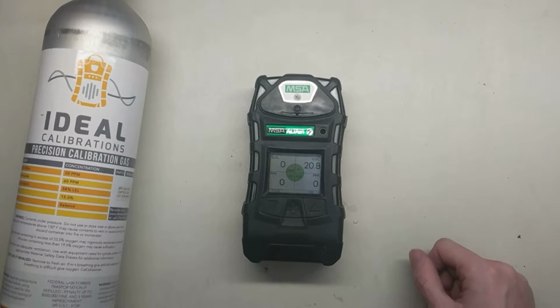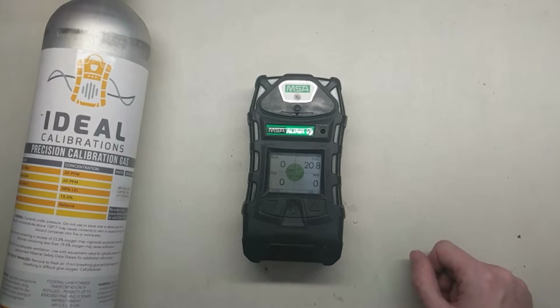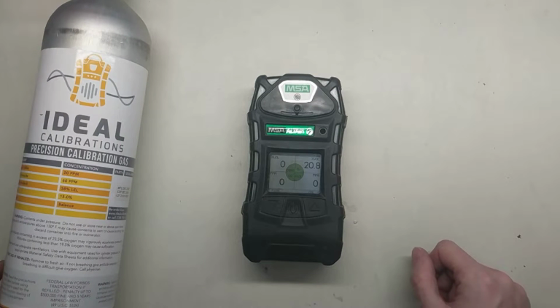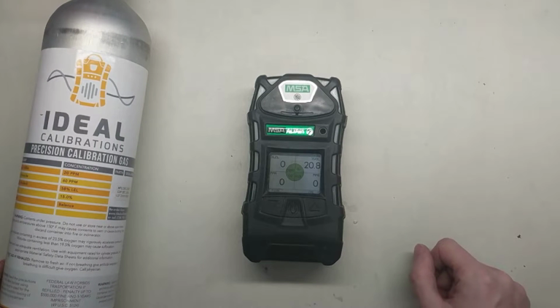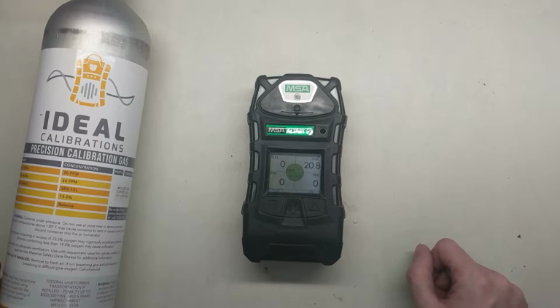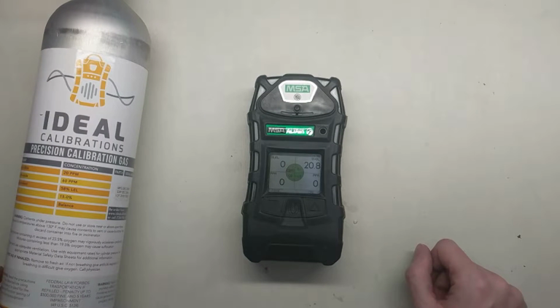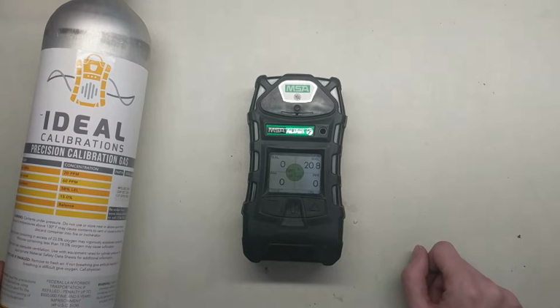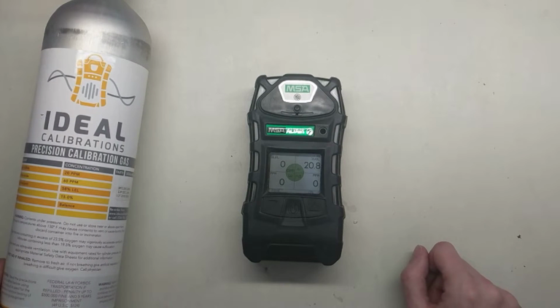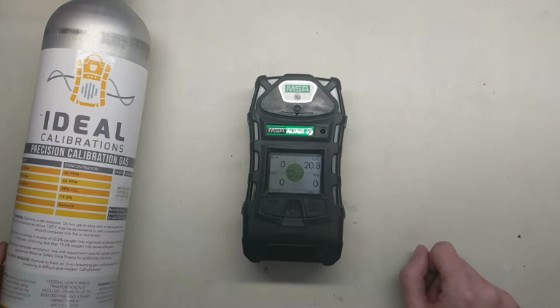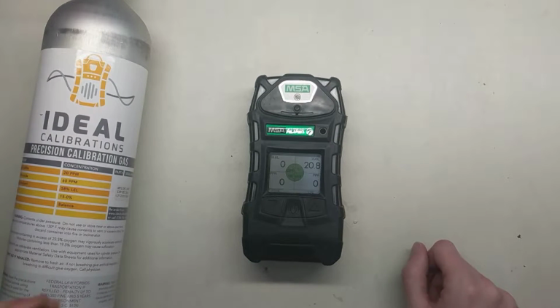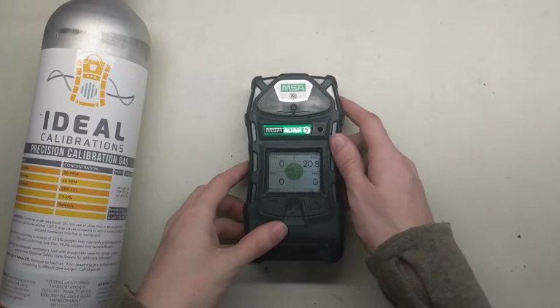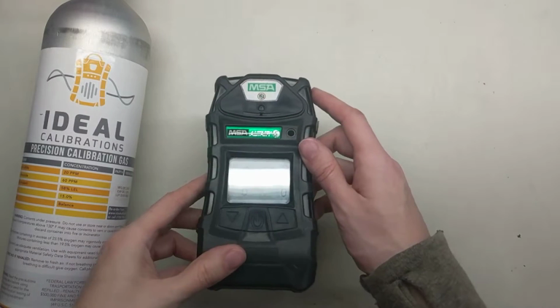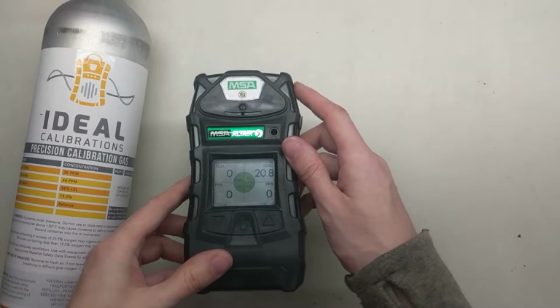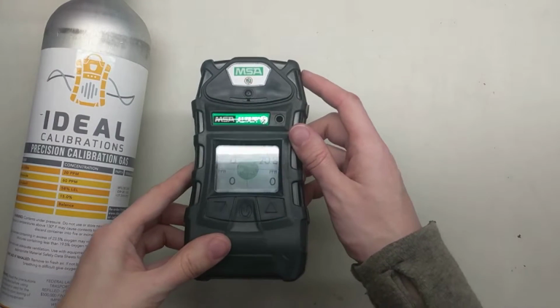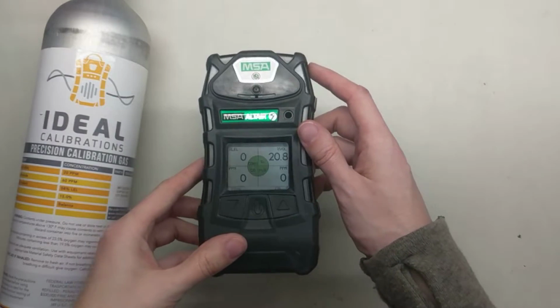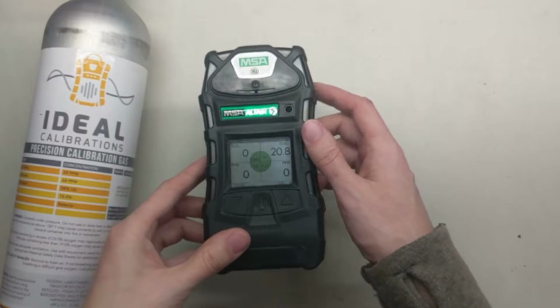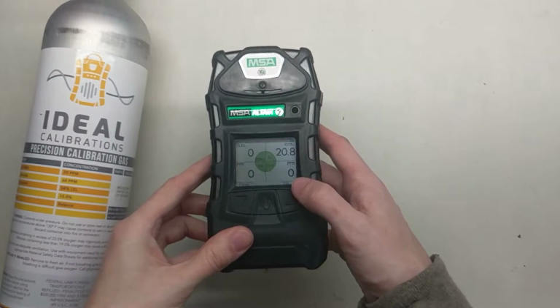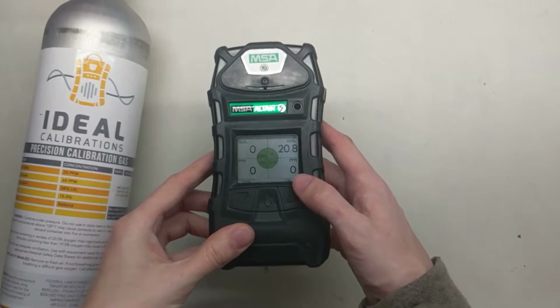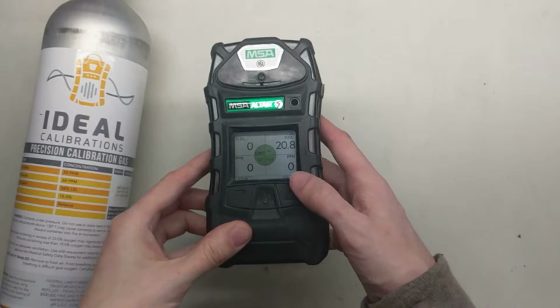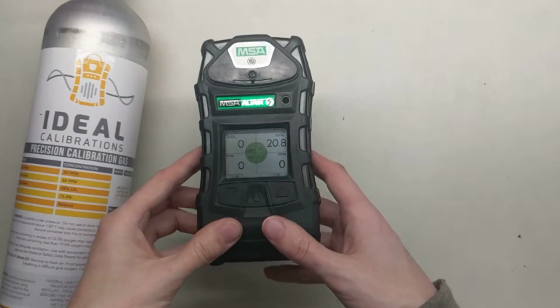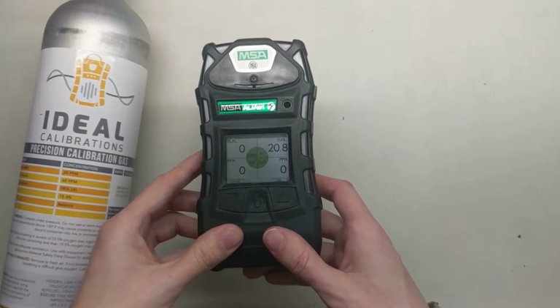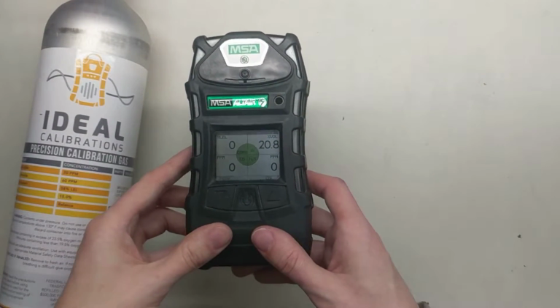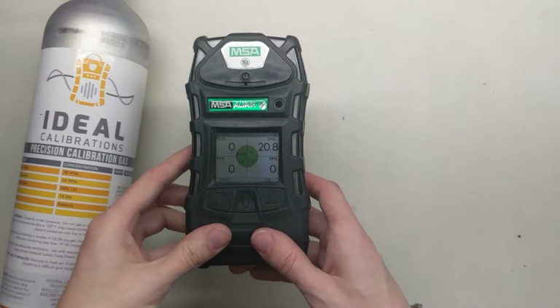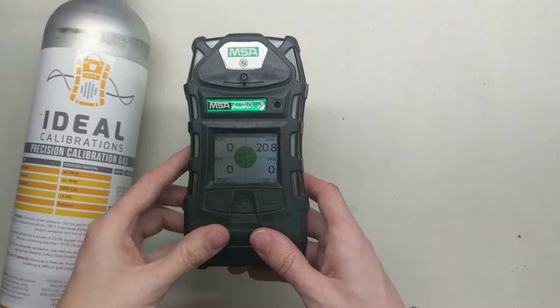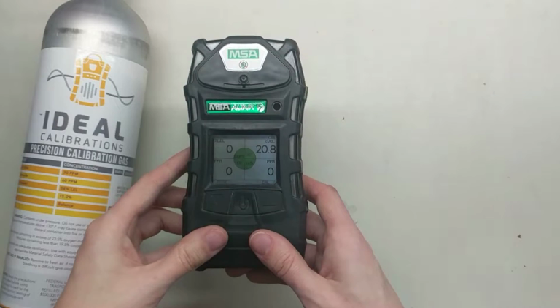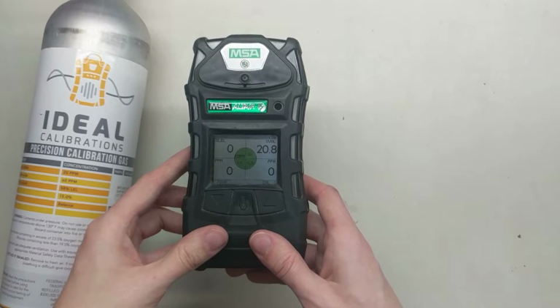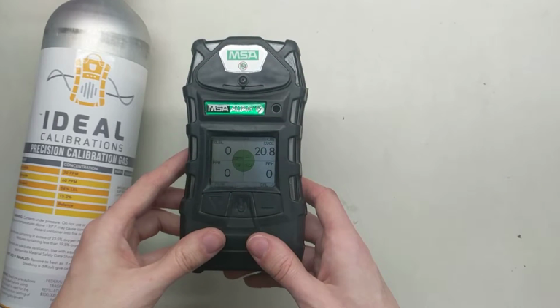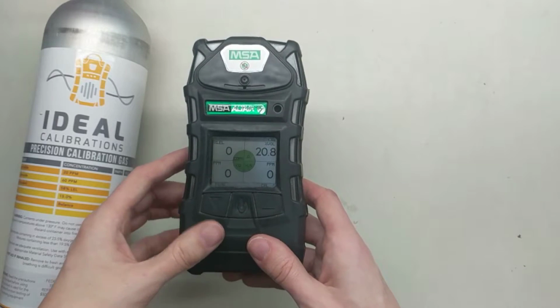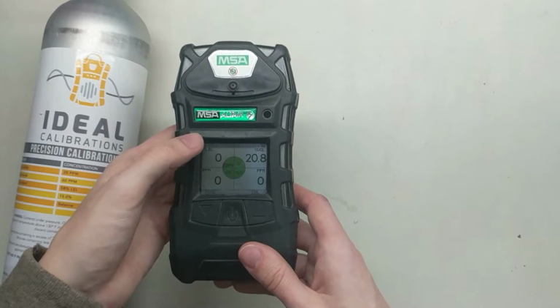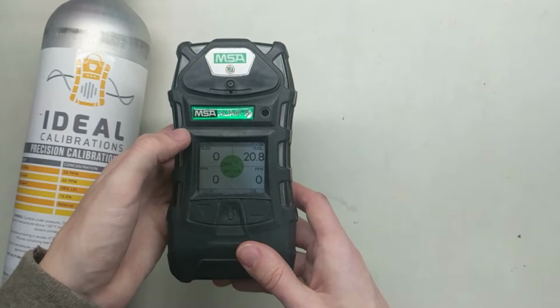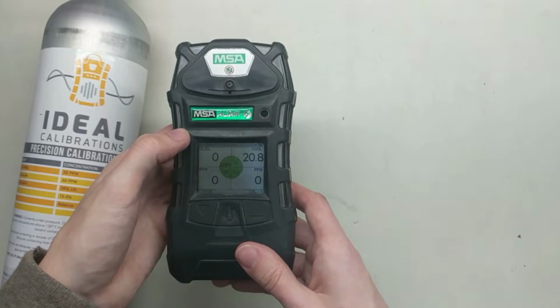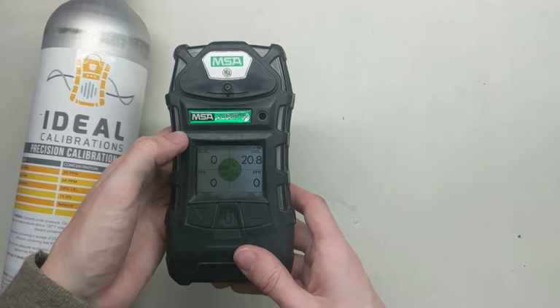Hi and welcome to the Ideal Calibrations How to Bump Test Monitor series. We've got the Altair 5 and it's already in normal reading mode, which is essentially where you start the monitor up, do the pump check, and then let it get to this screen here.